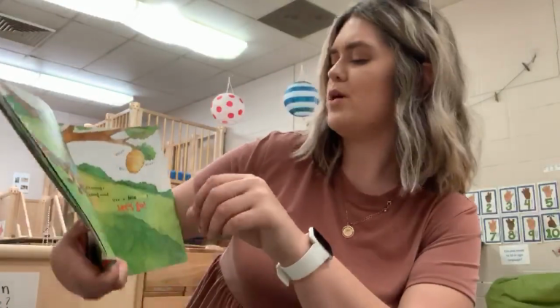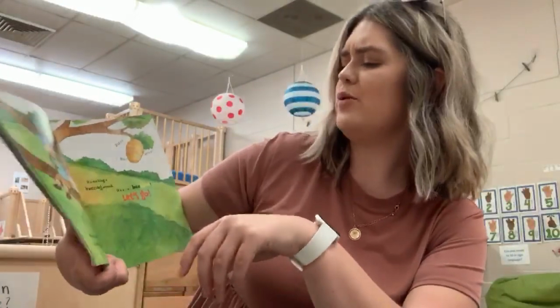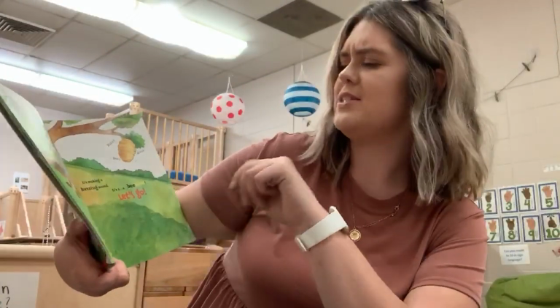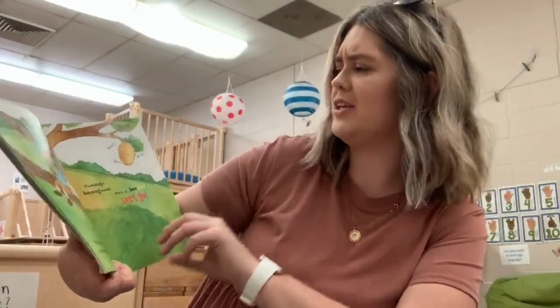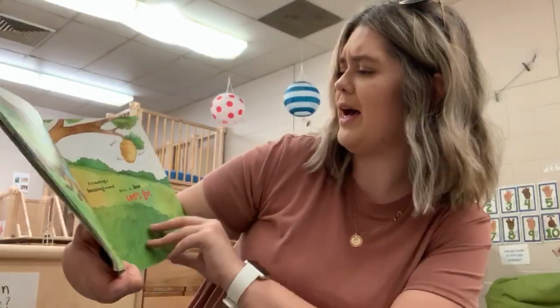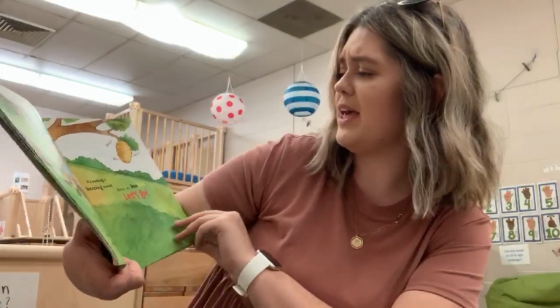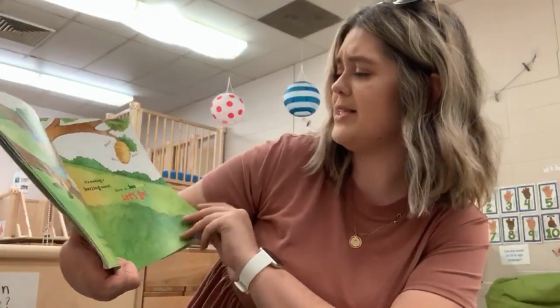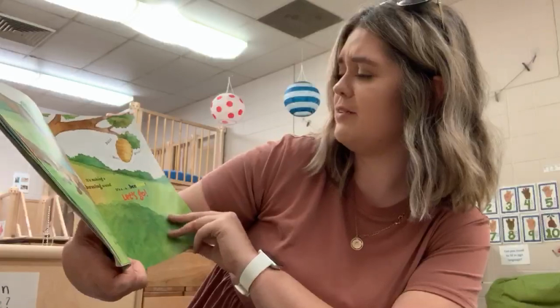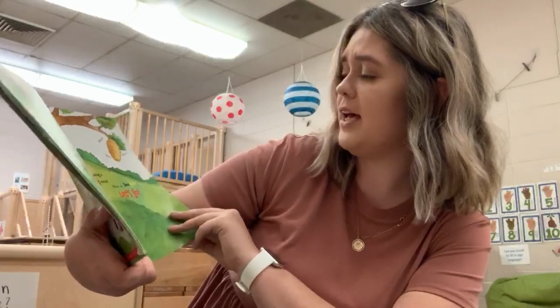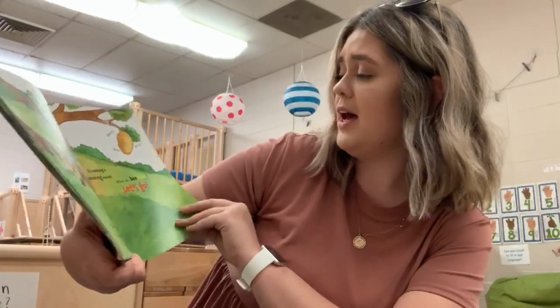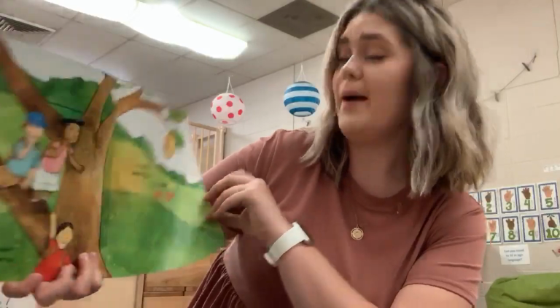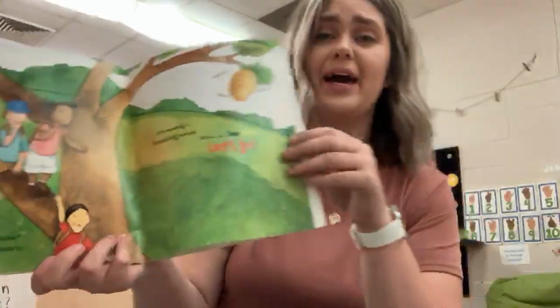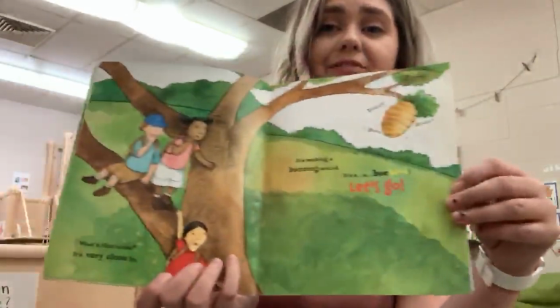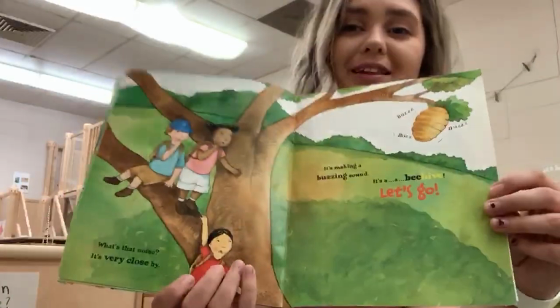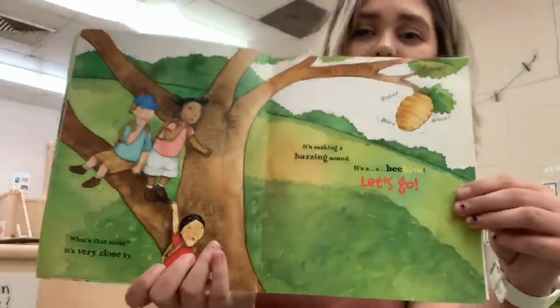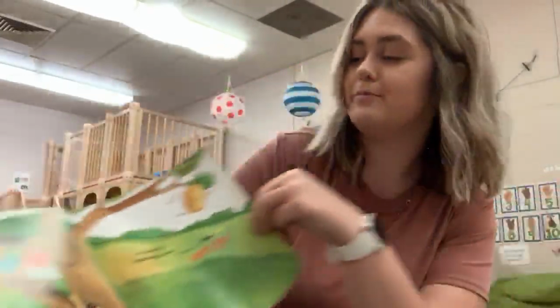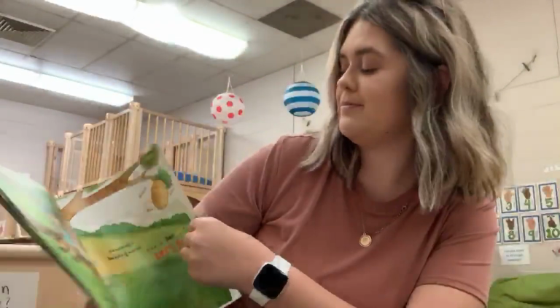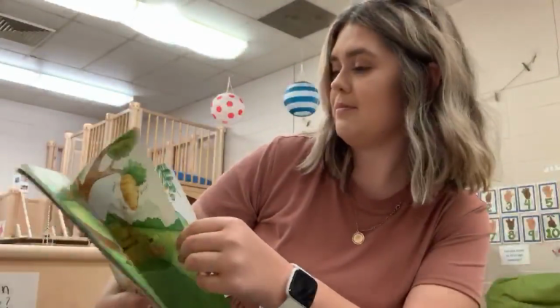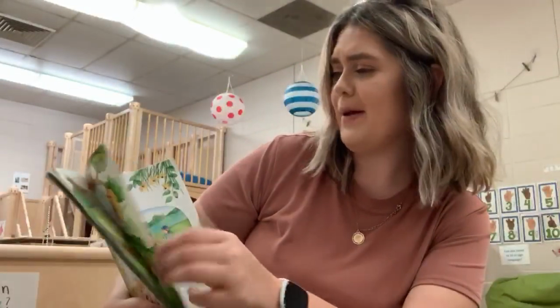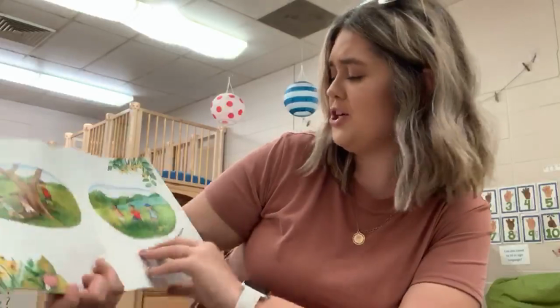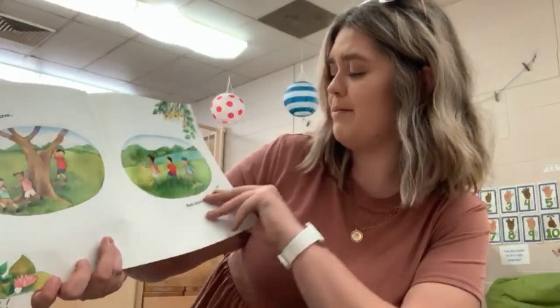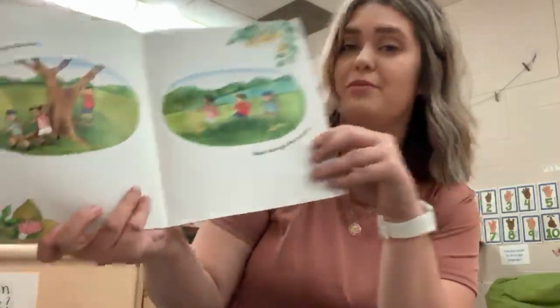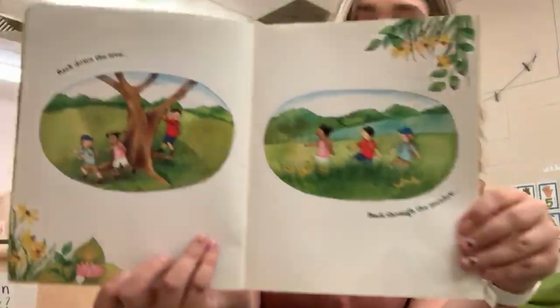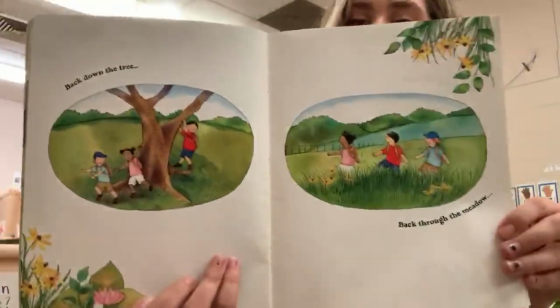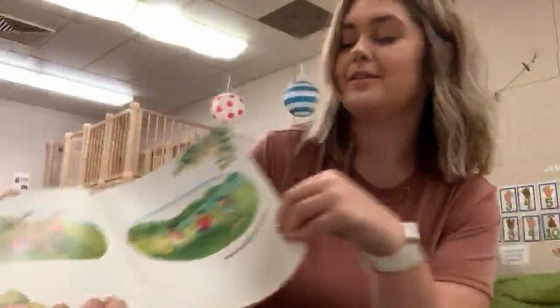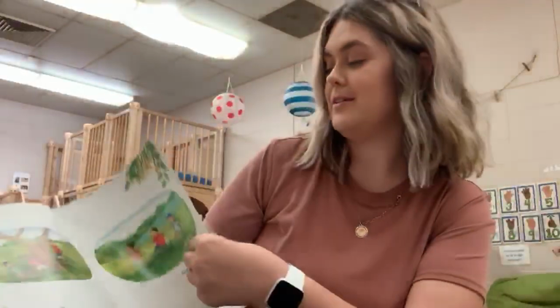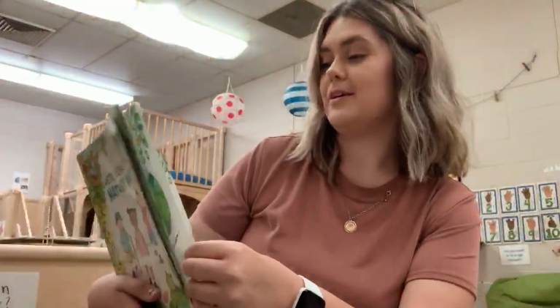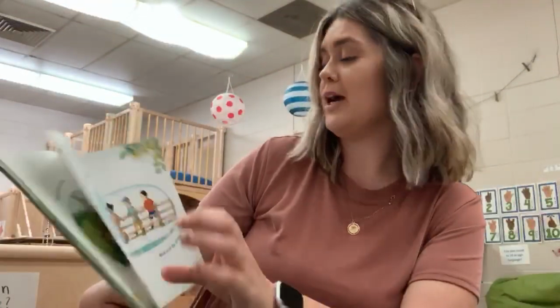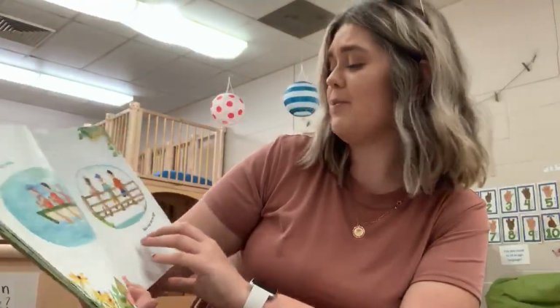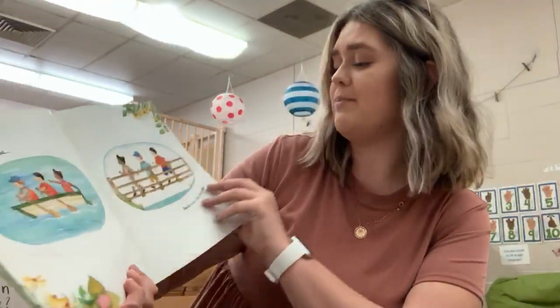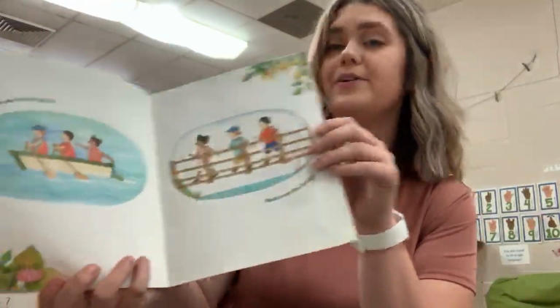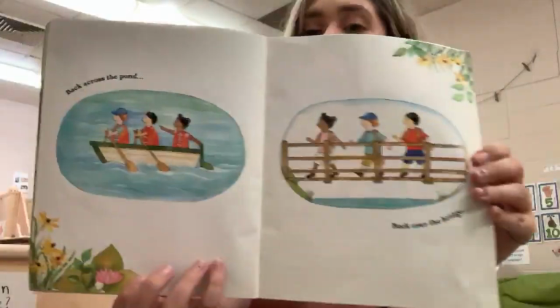What's that noise? It's very close by. It's making a buzzing sound. It's a beehive. Let's go. Back down the tree. Back through the meadow. Back across the pond and back over the bridge.